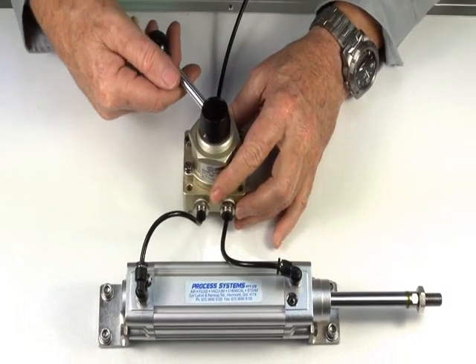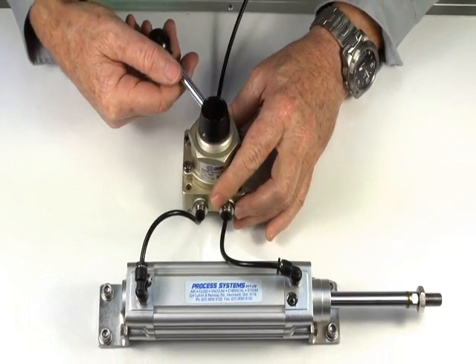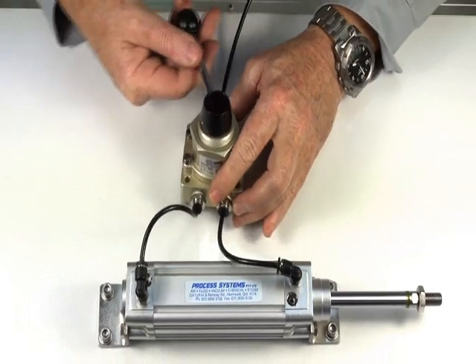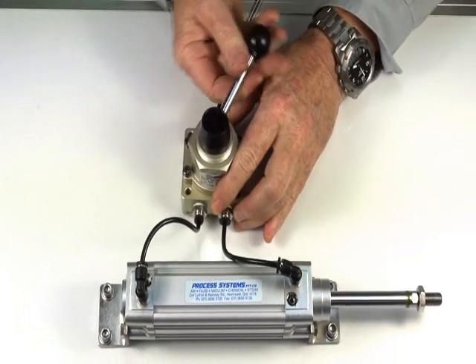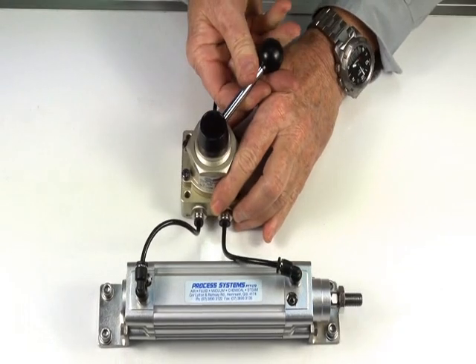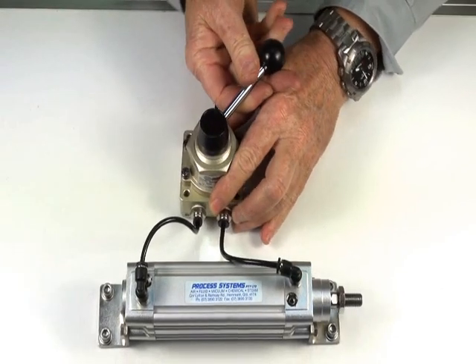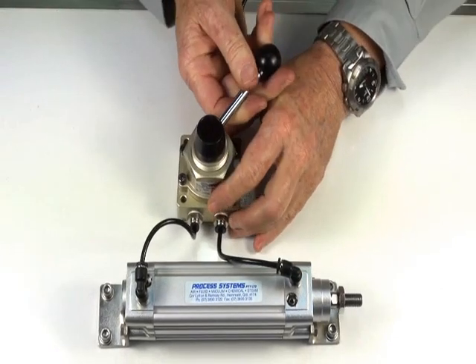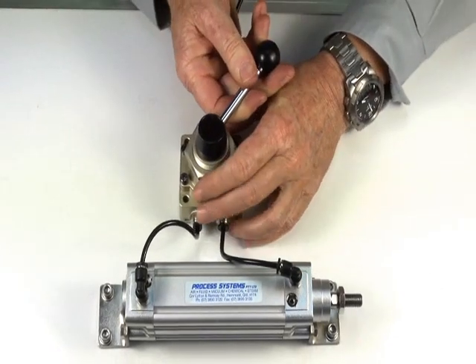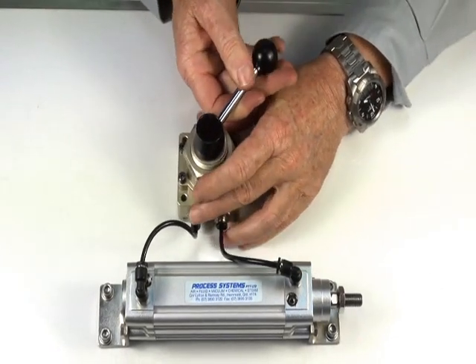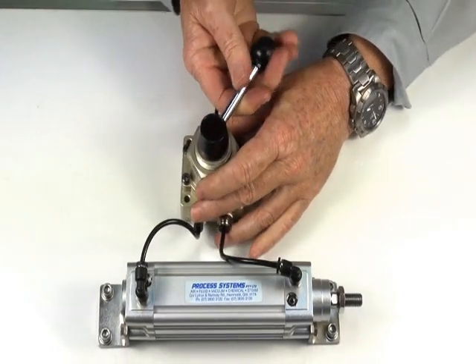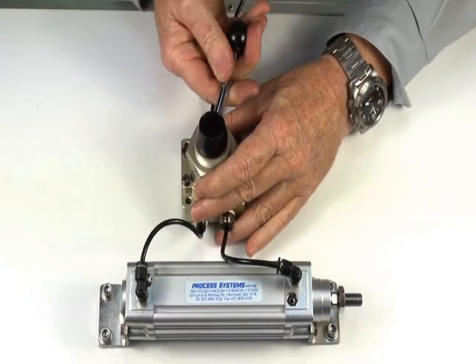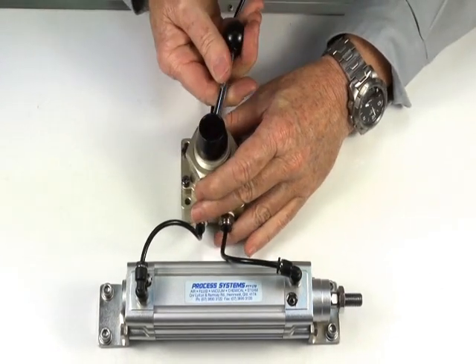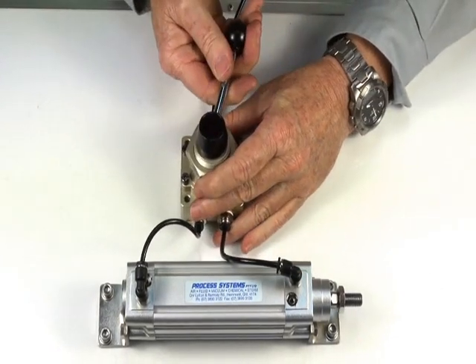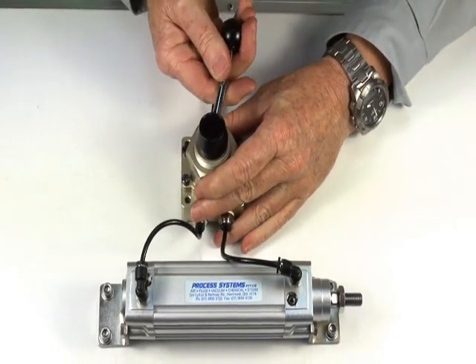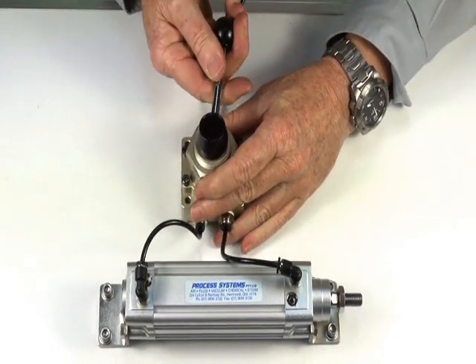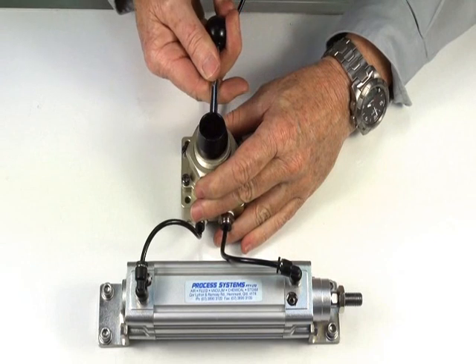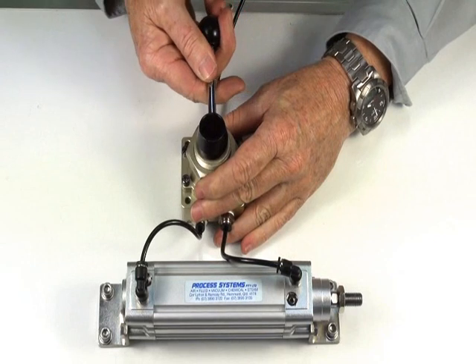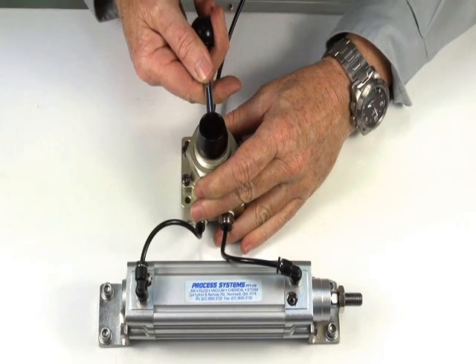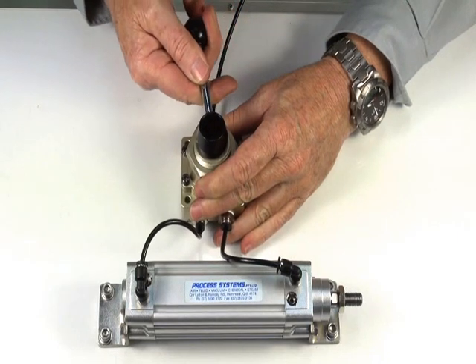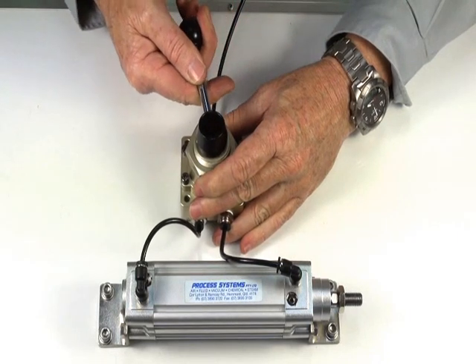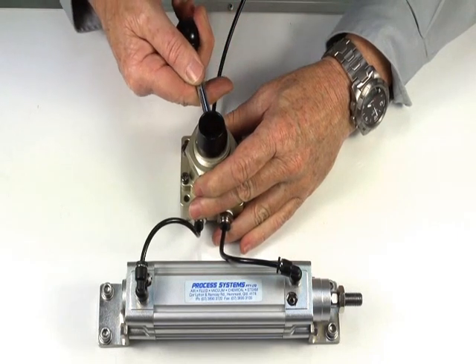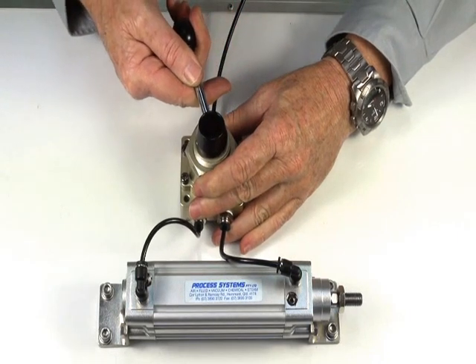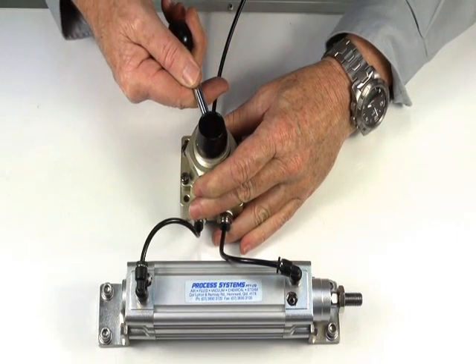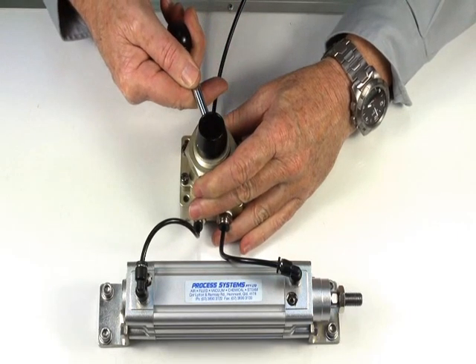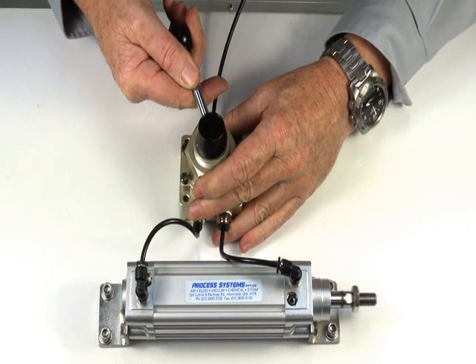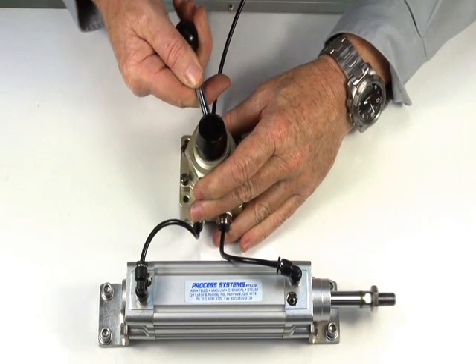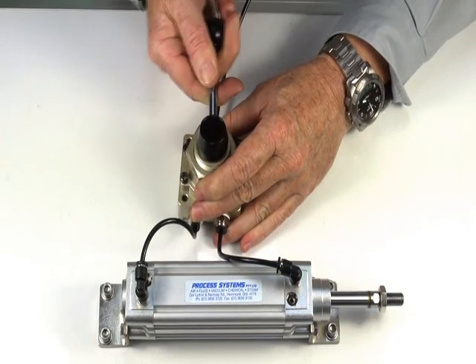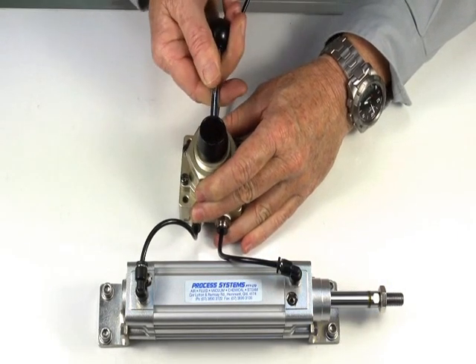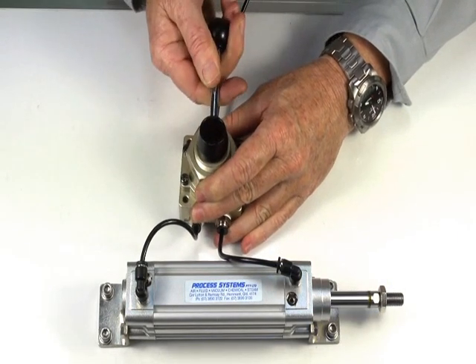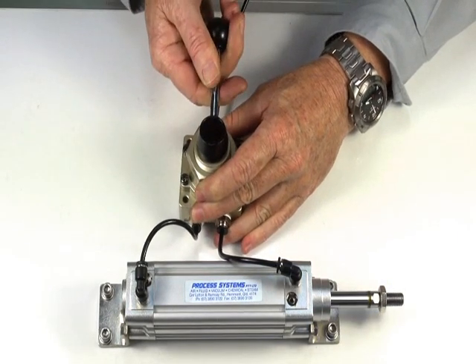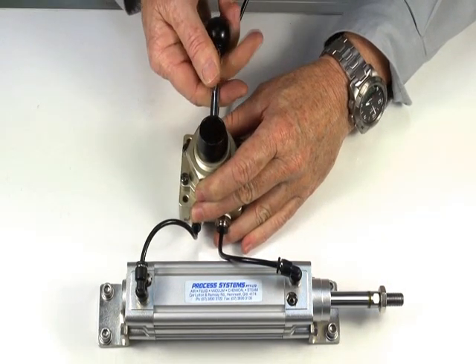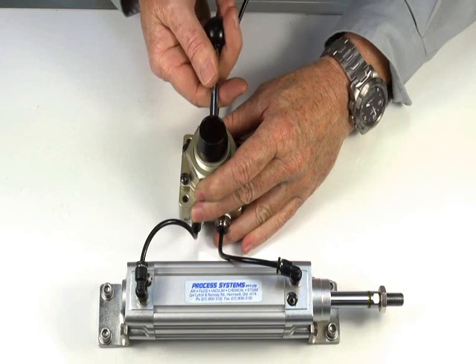Send the valve out, send the valve back. Now we can slowly inch it out and lock it off in that particular position.